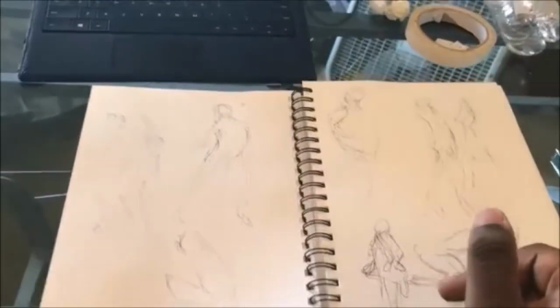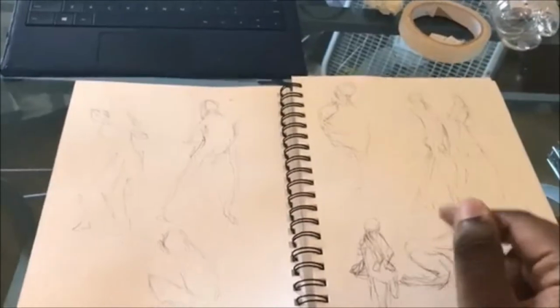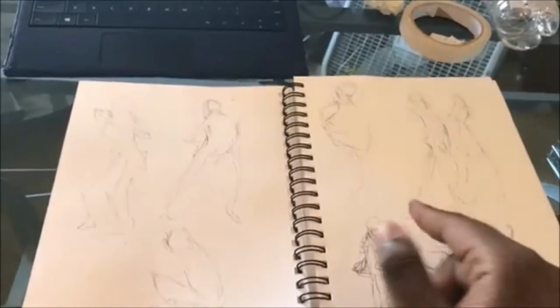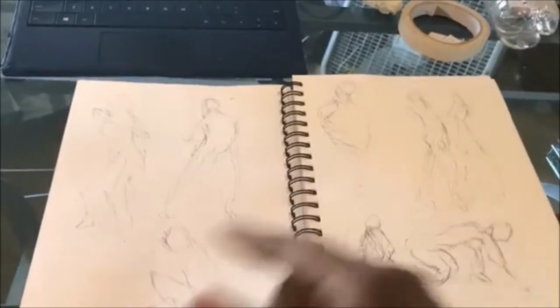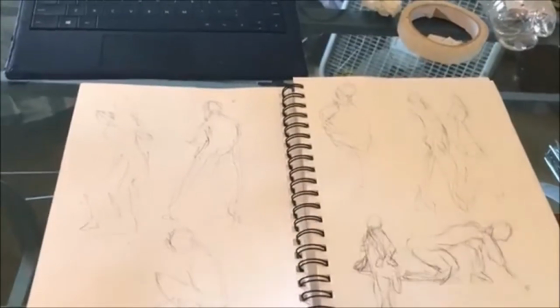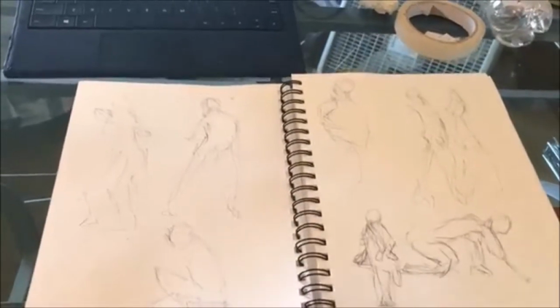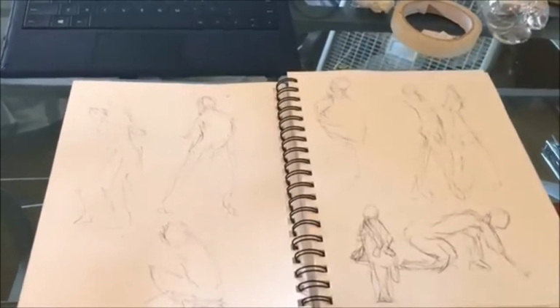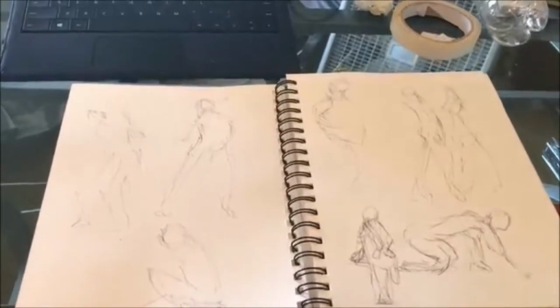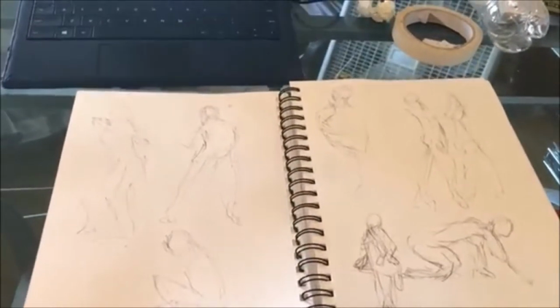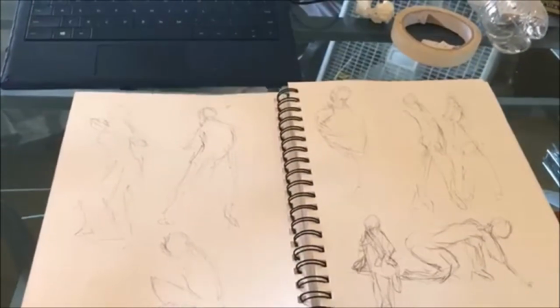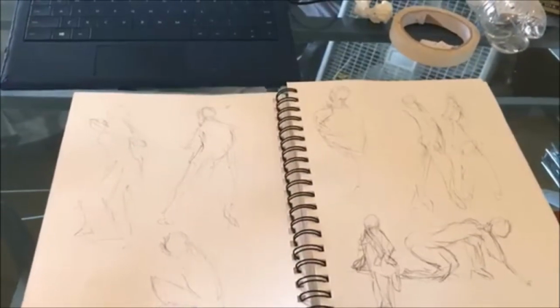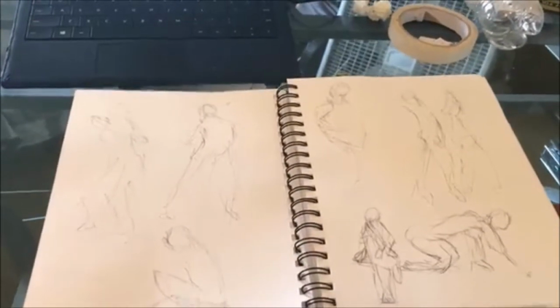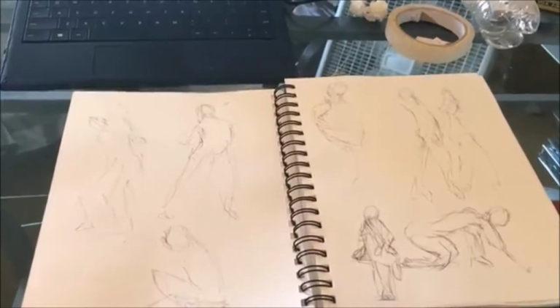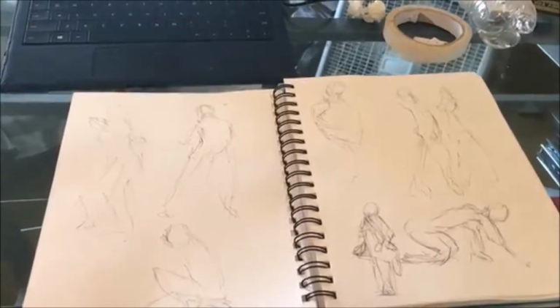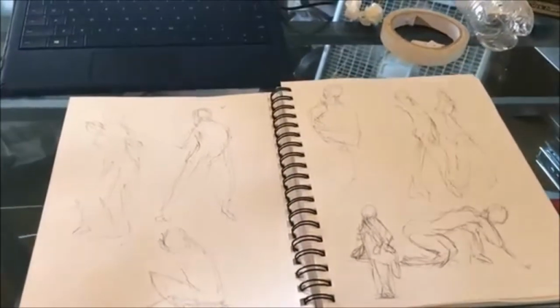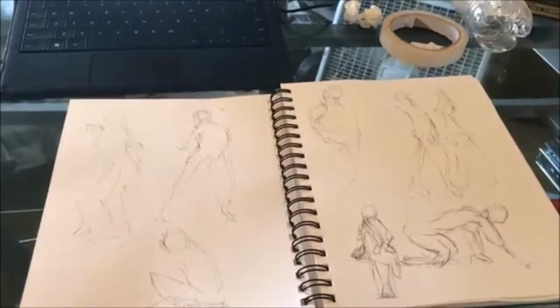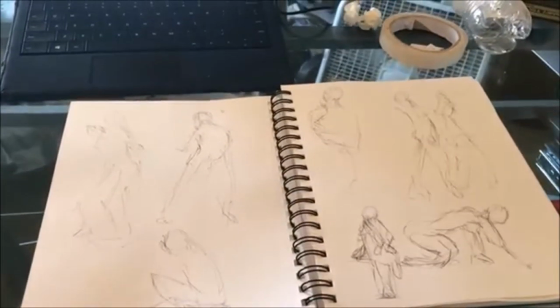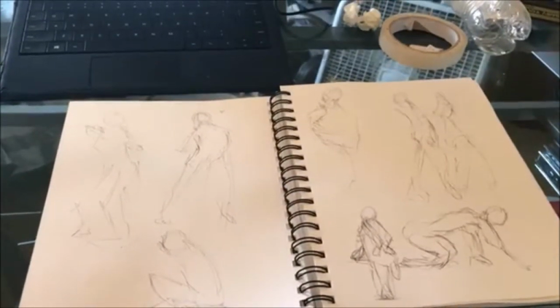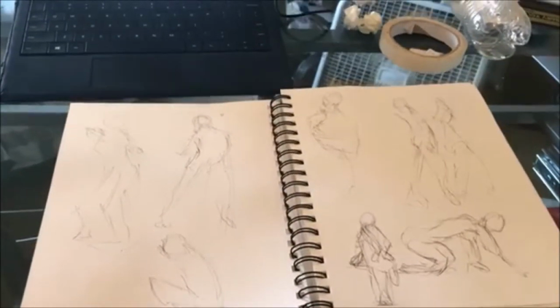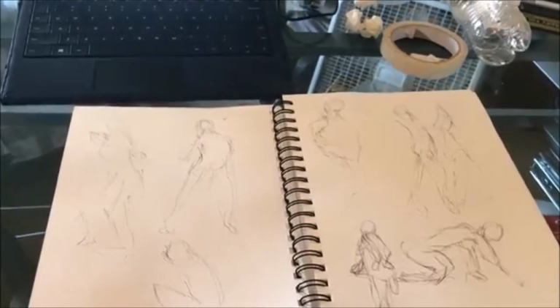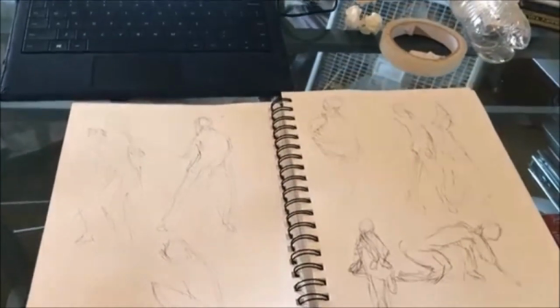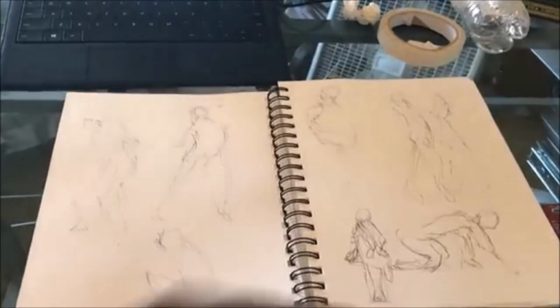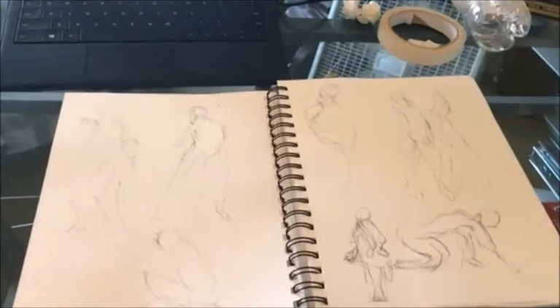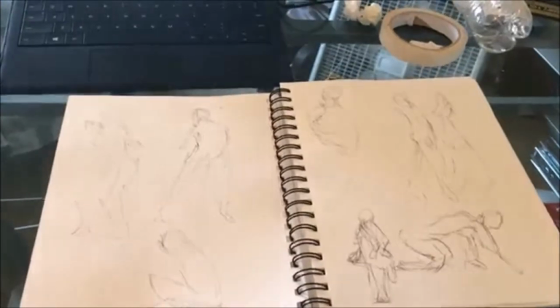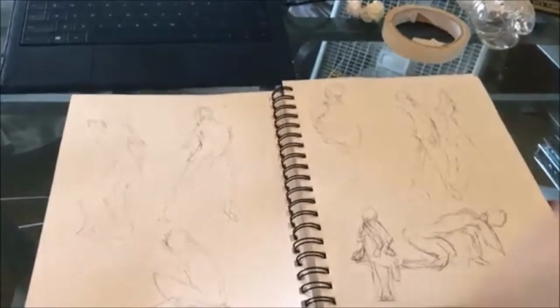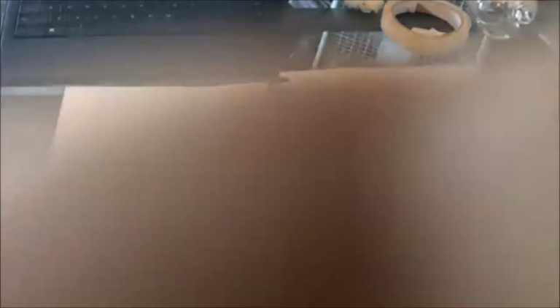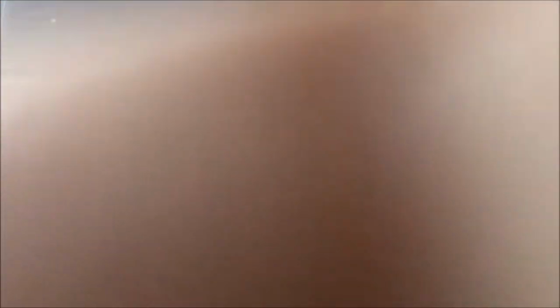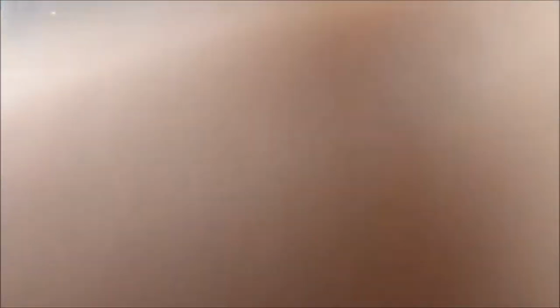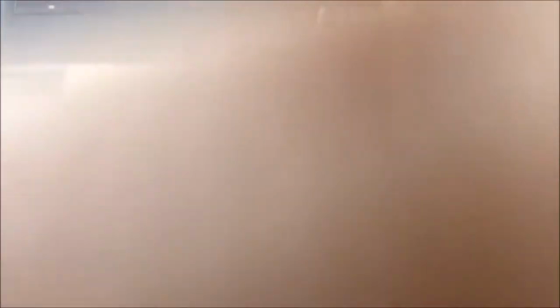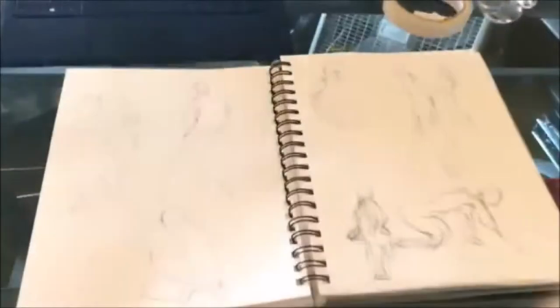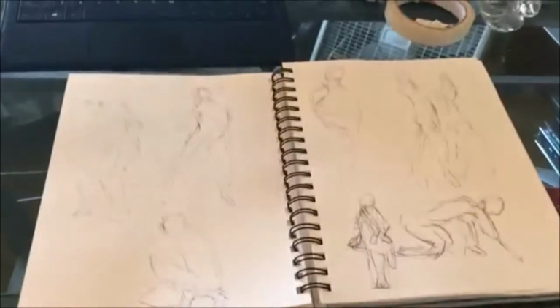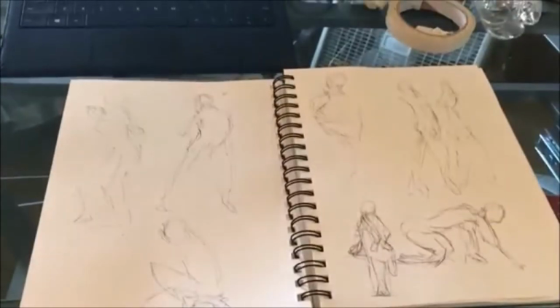The 21st is only like two or three days ago depending on when this video comes out, so I did some more of these. Between this I've been painting other stuff, and at the end of this video I'll just show you a painting I finished so you can see what I was doing.